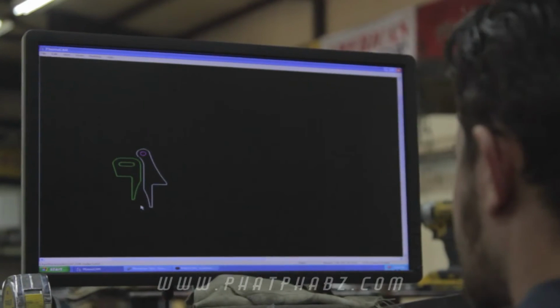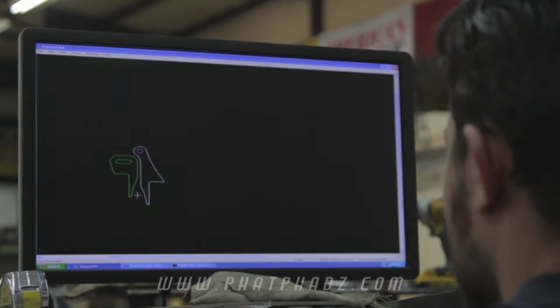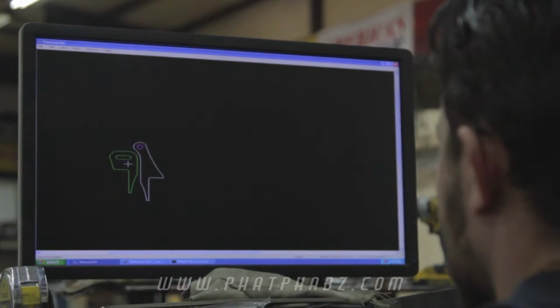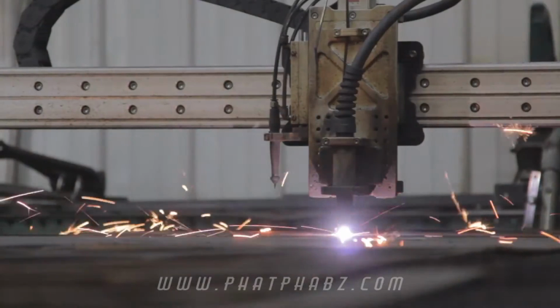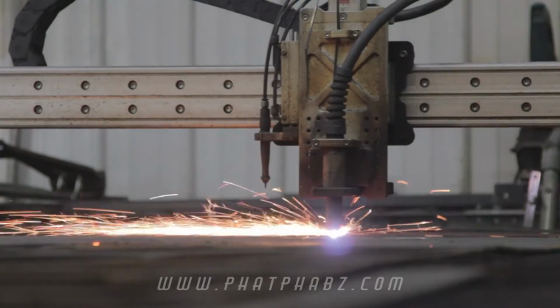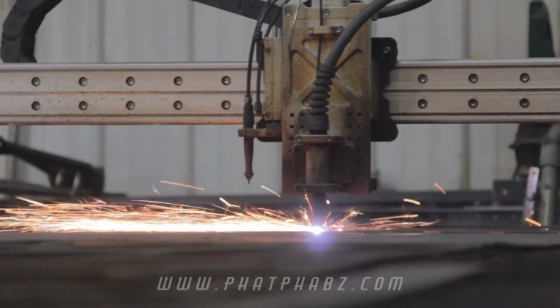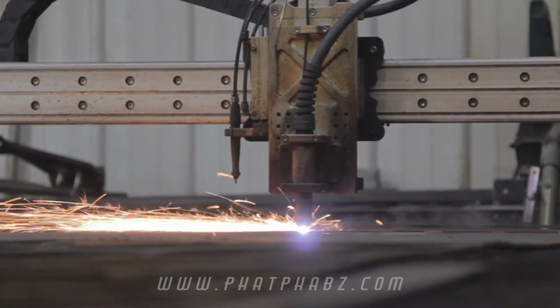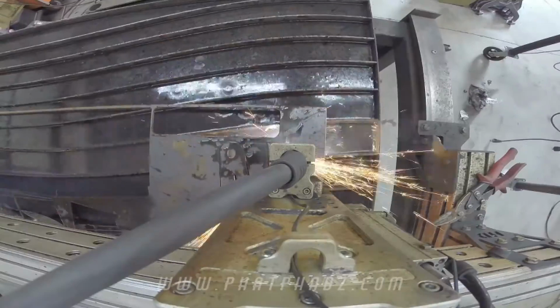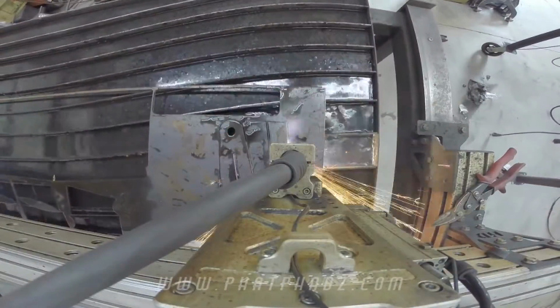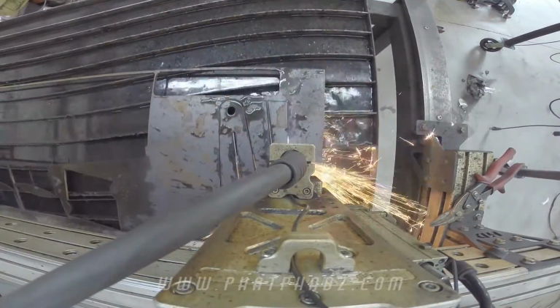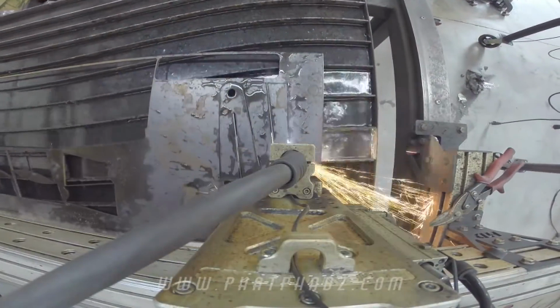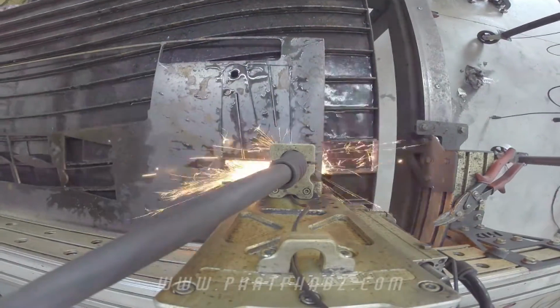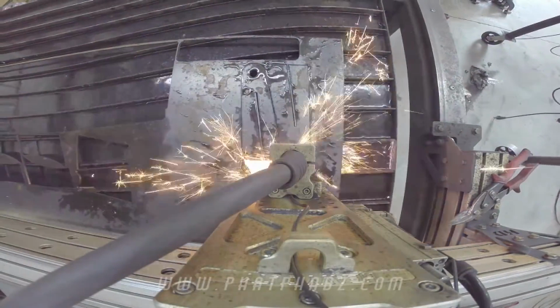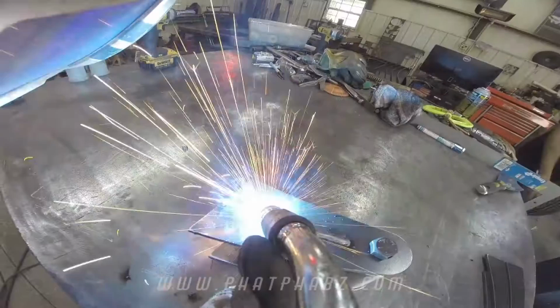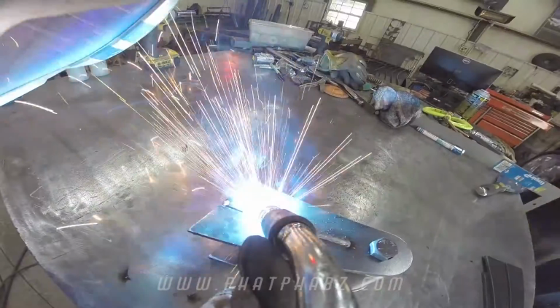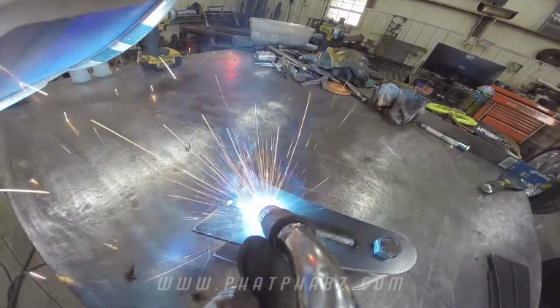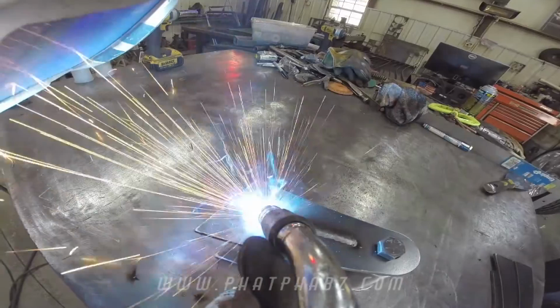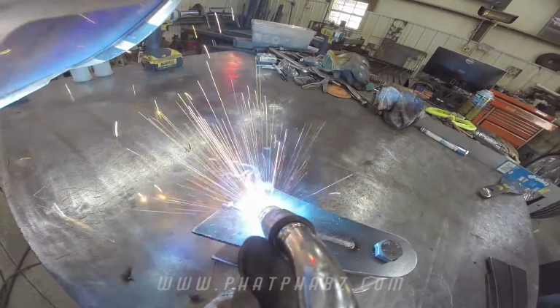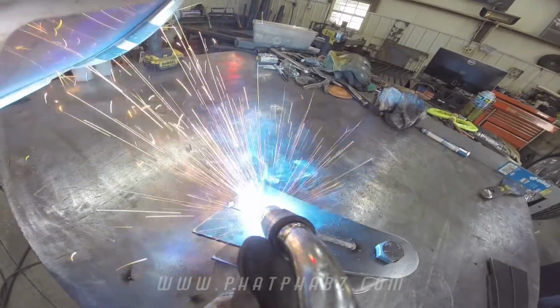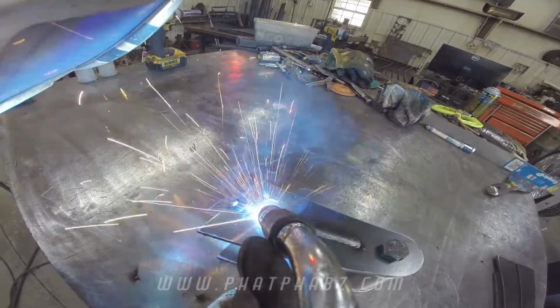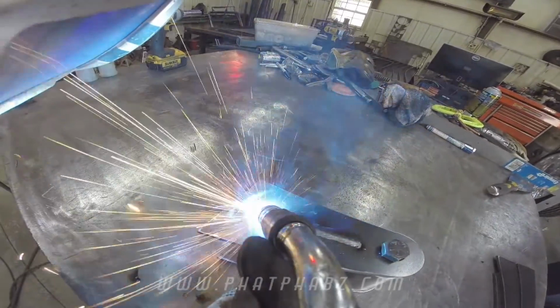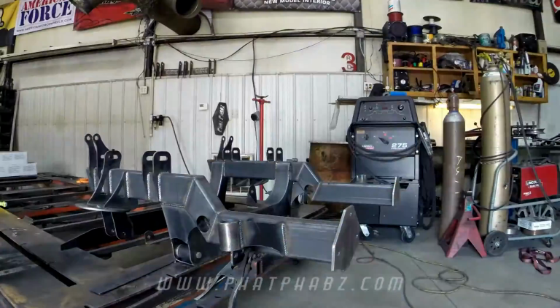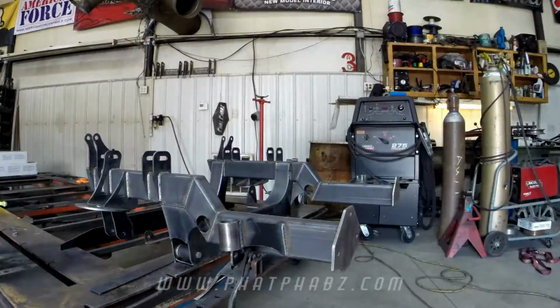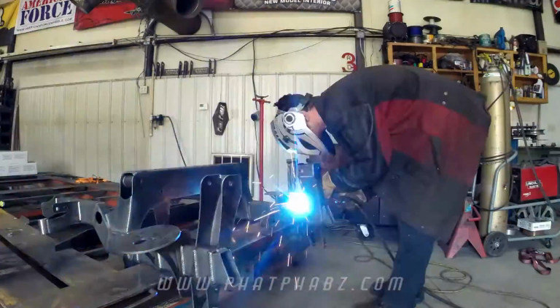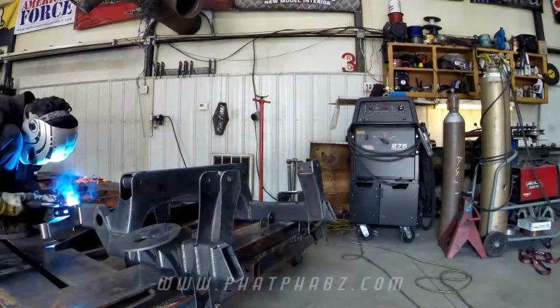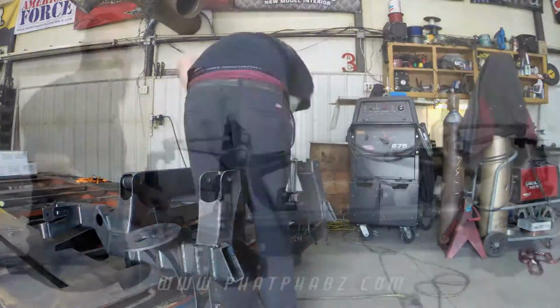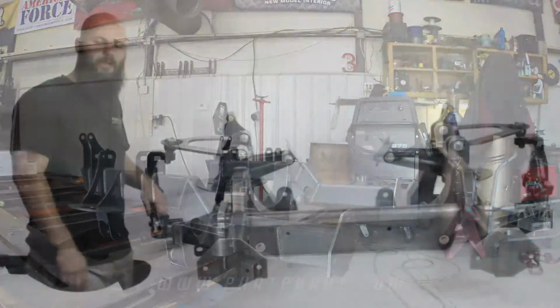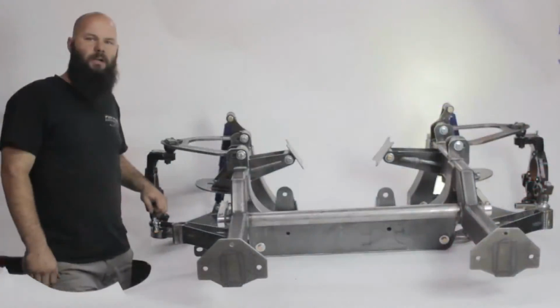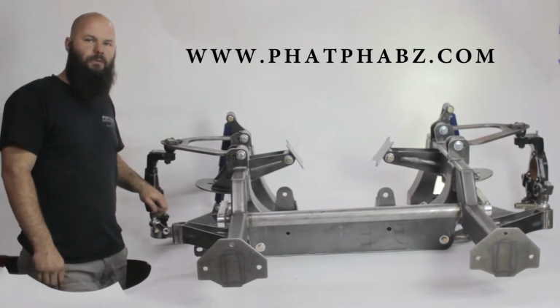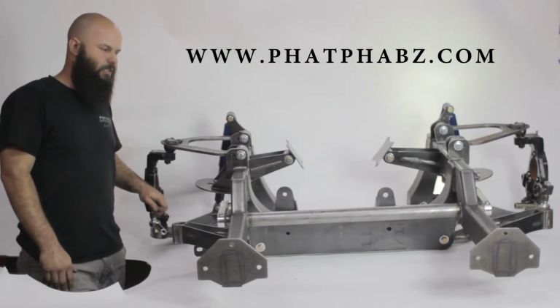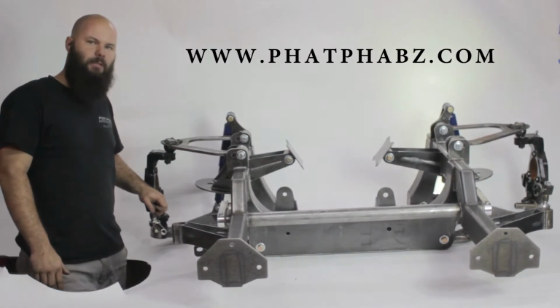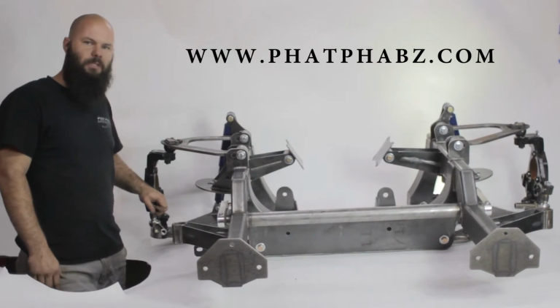This version is the 14 to present Chevy and GMC. We also offer an 07 to 13 Chevy and GMC and soon a 99 to 06 Chevrolet and GMC. For more information check out fatfabs.com for pricing and more details.